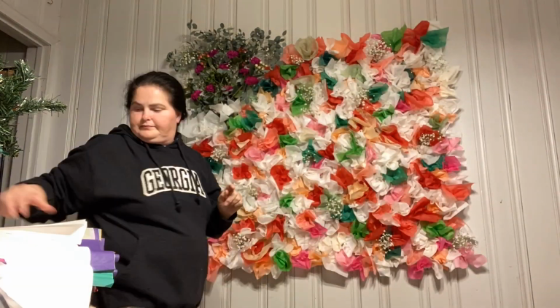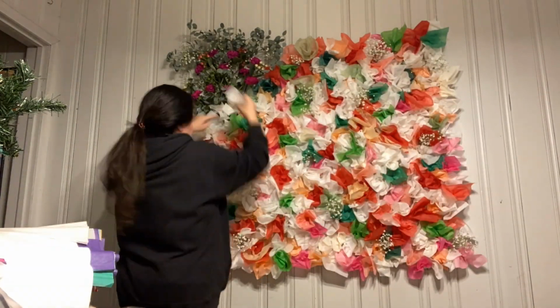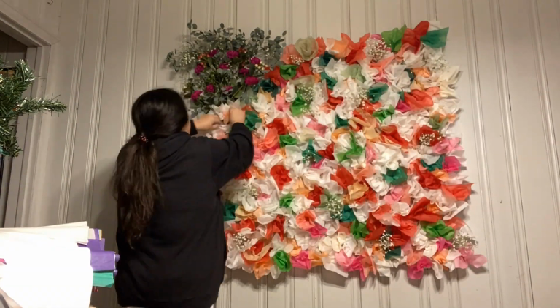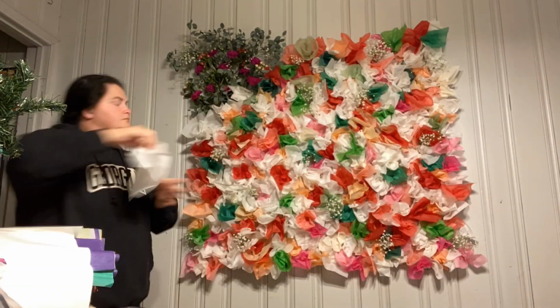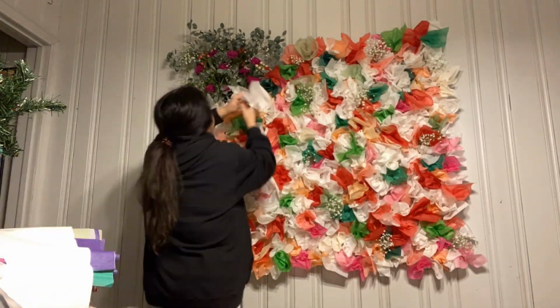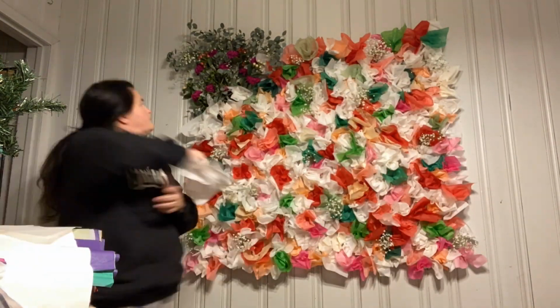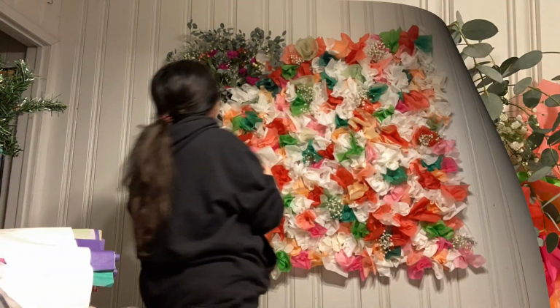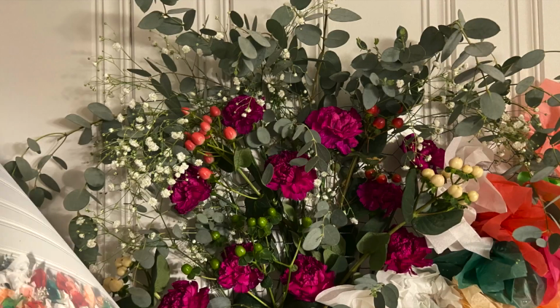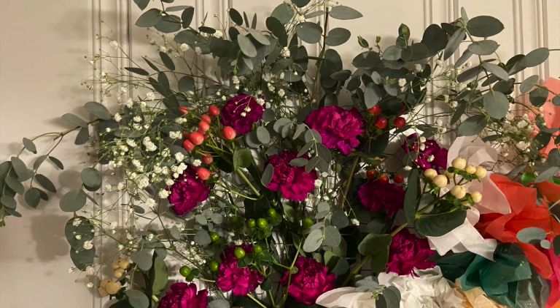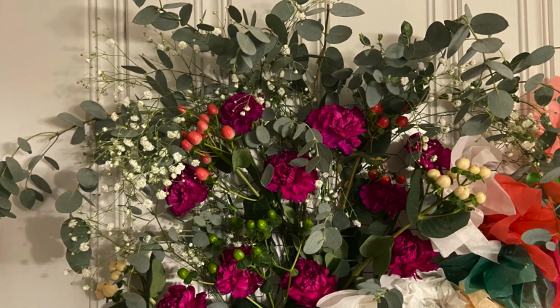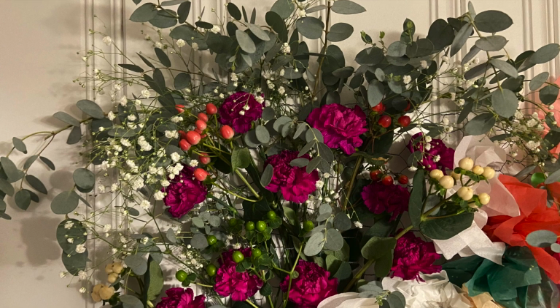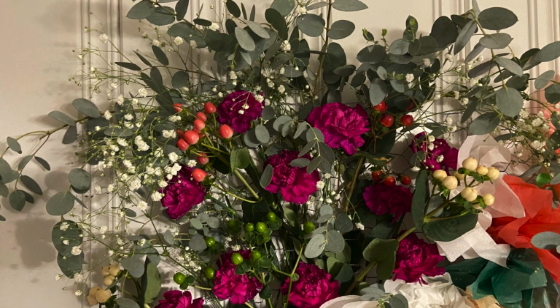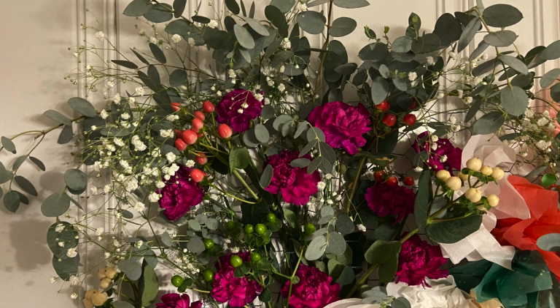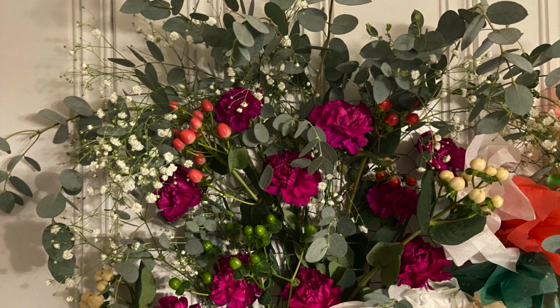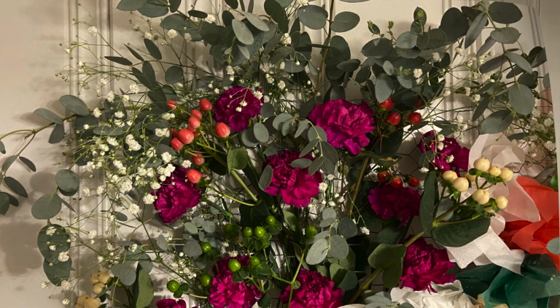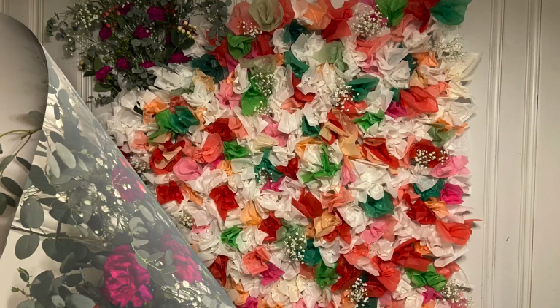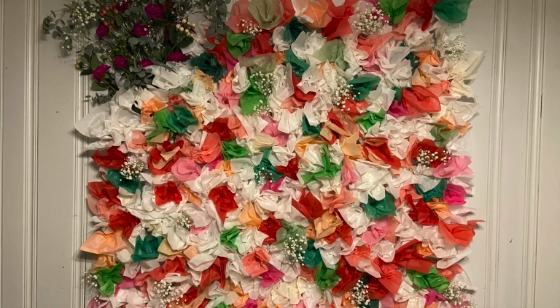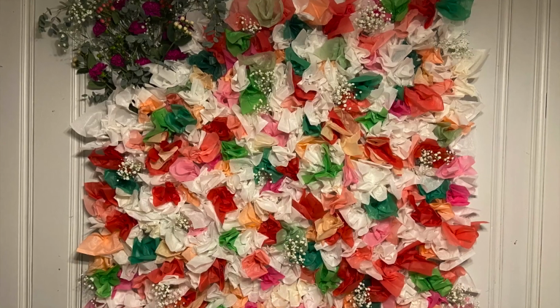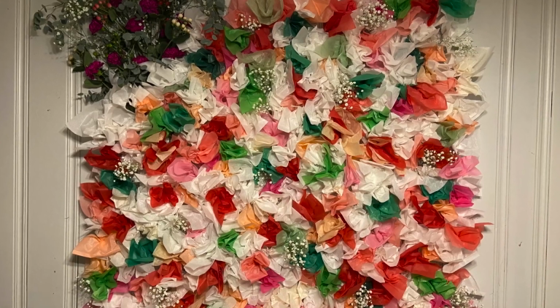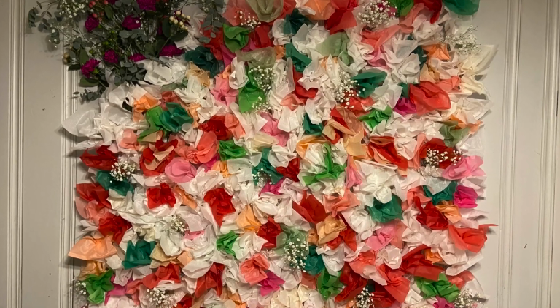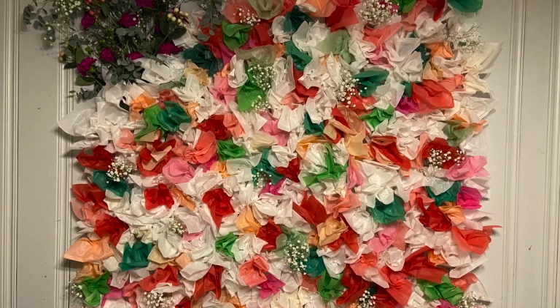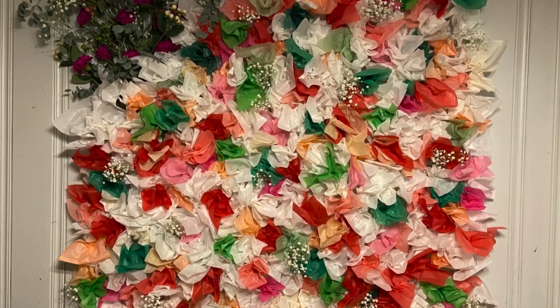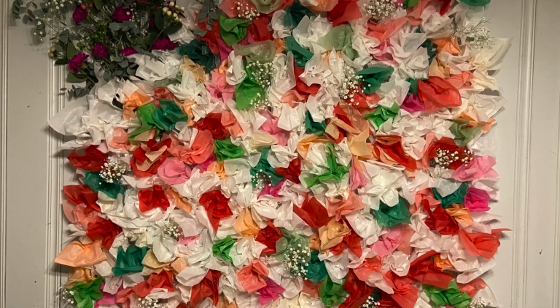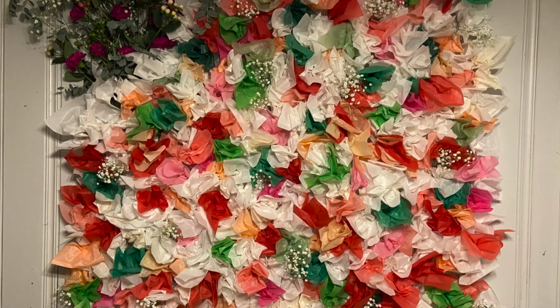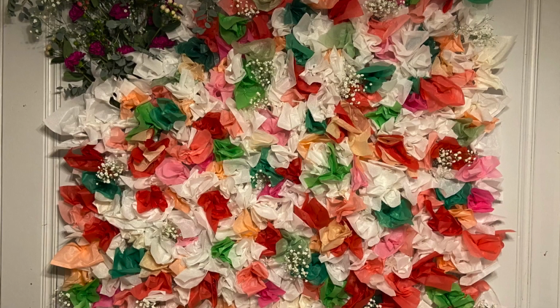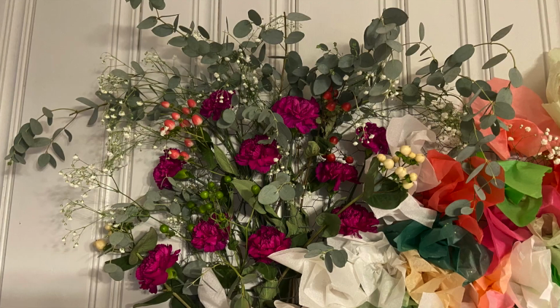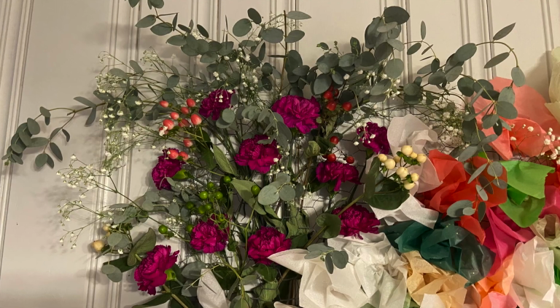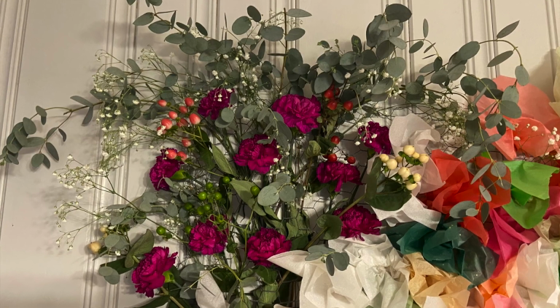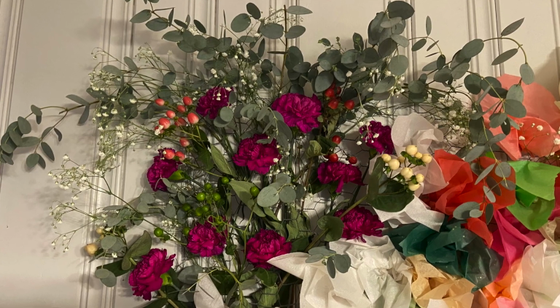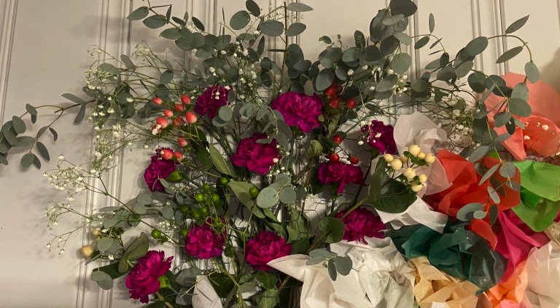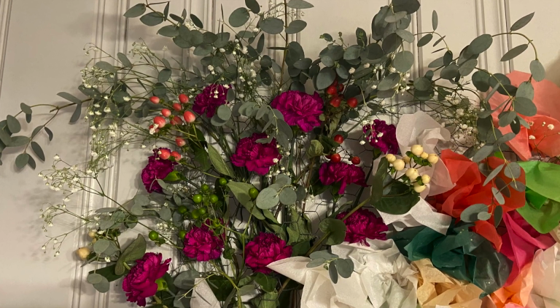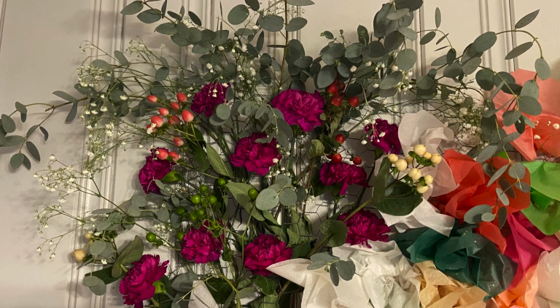They can make their own and add their essential oil — whatever they wanted to add for smell, for degreaser, or whatever. Certain oils are better than others for that.